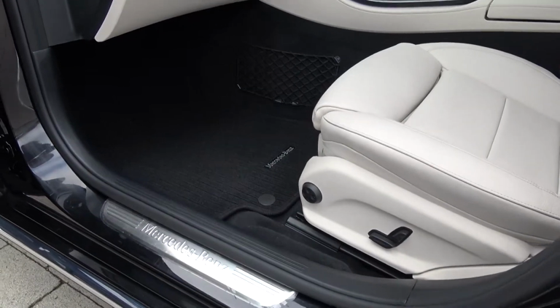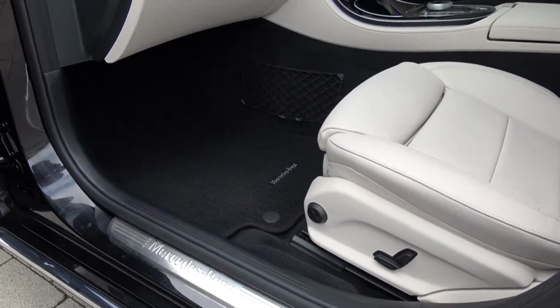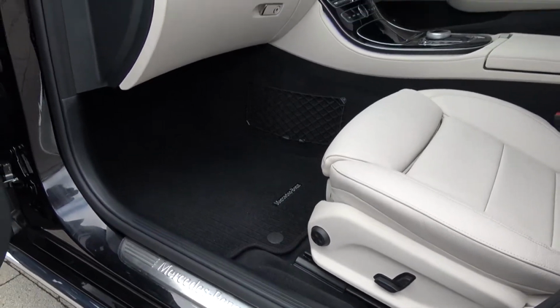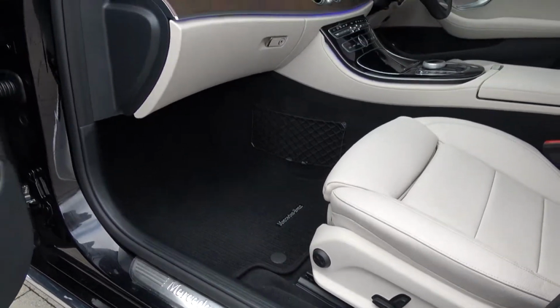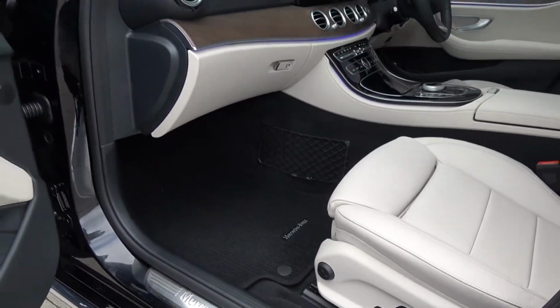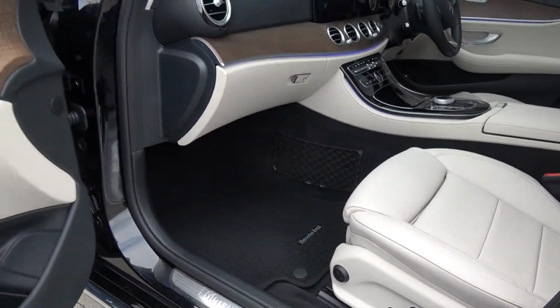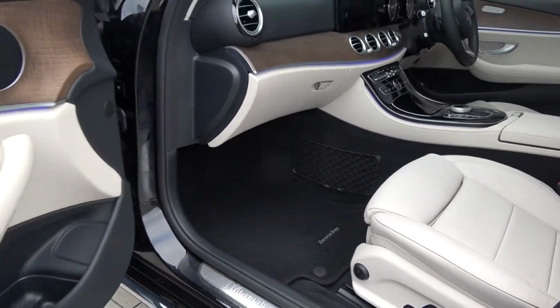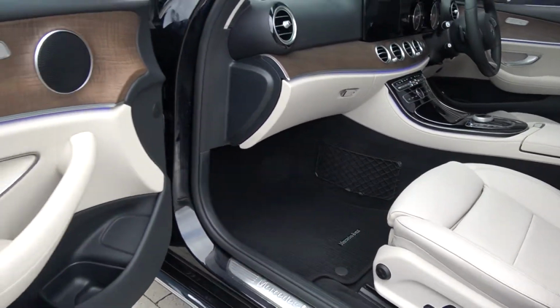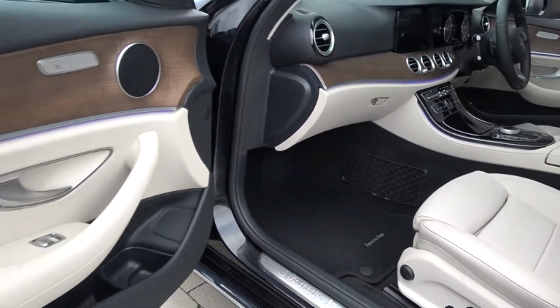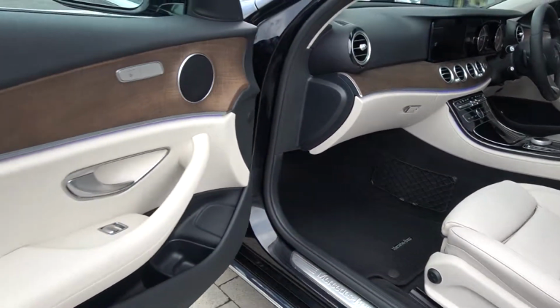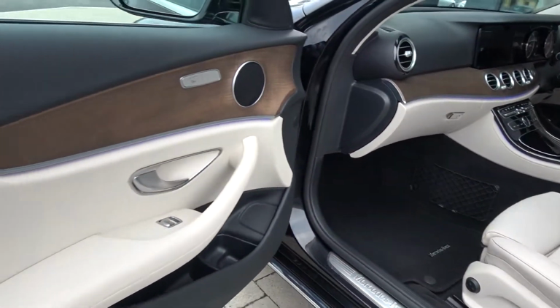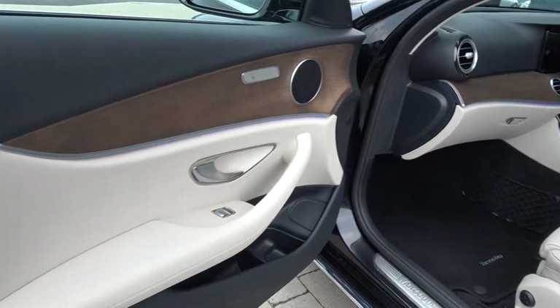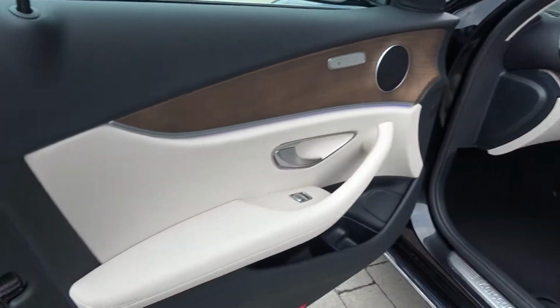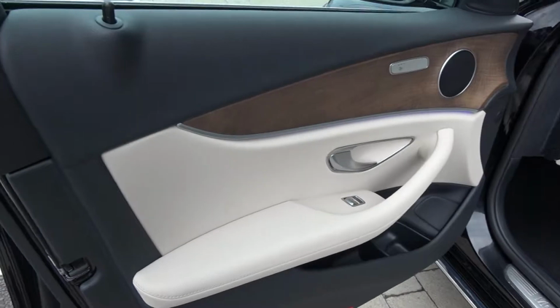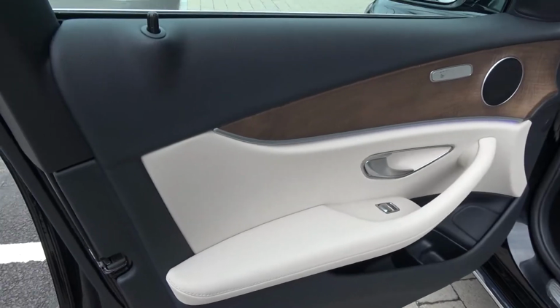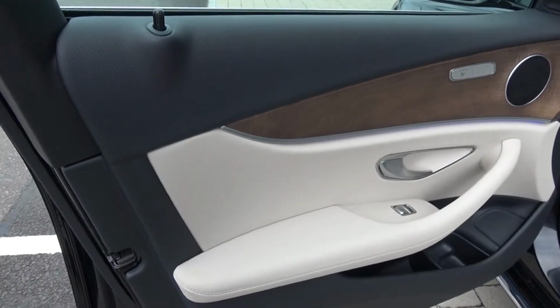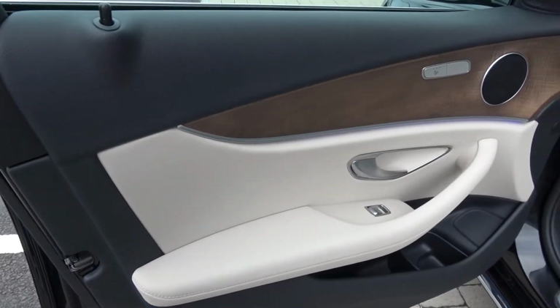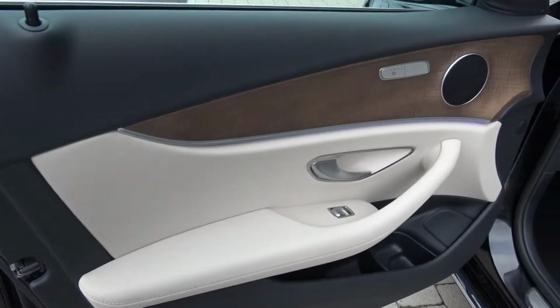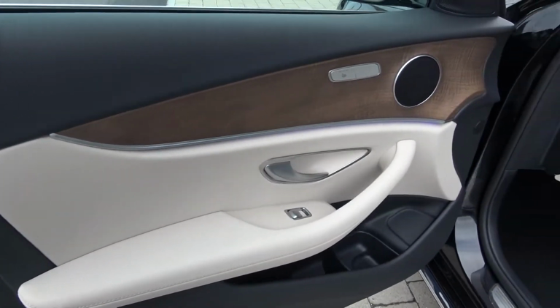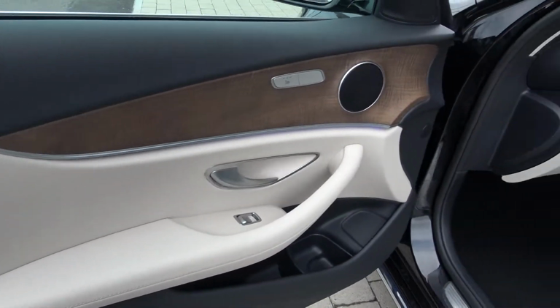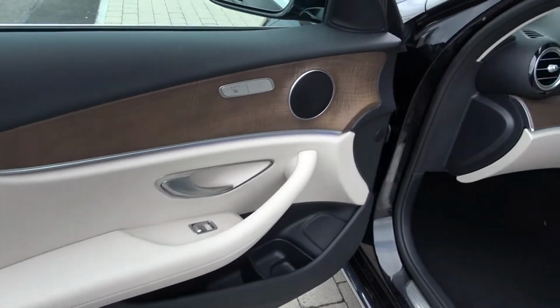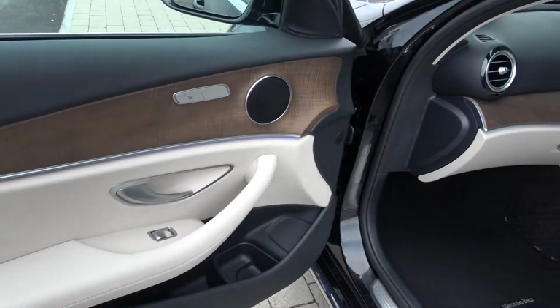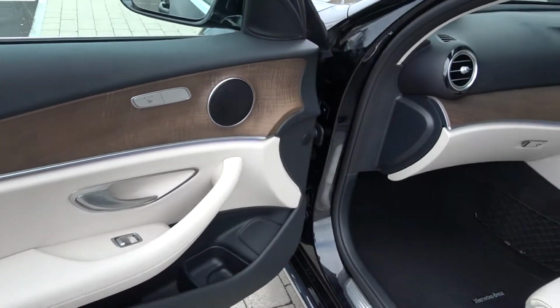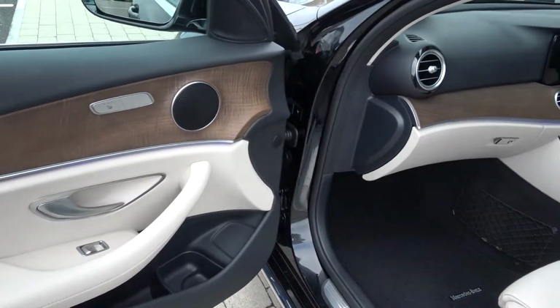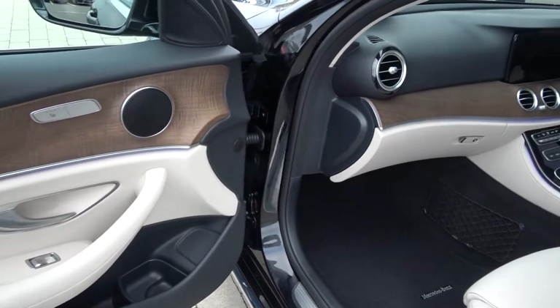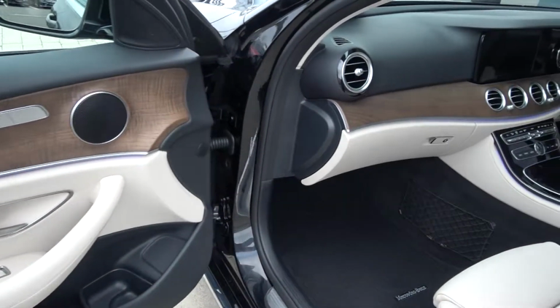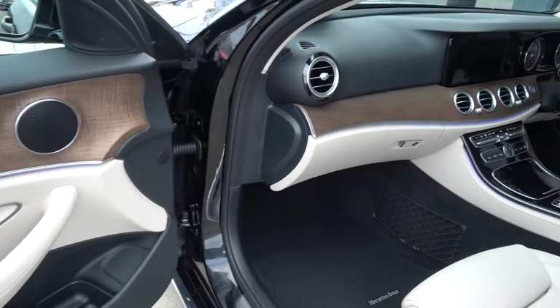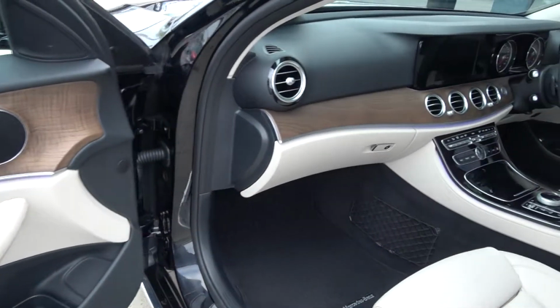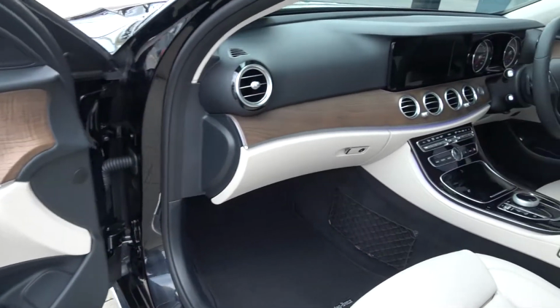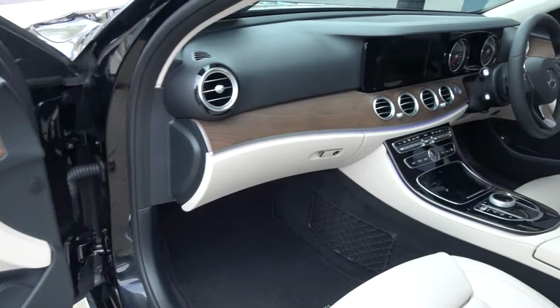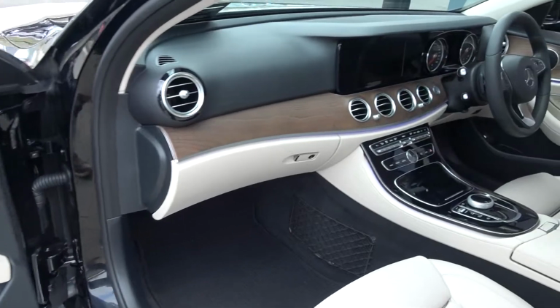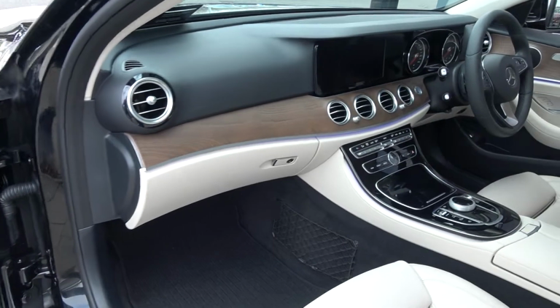Electric windows throughout, and beautiful wood inserts running throughout on your door panels, again continued throughout on your dash. We have your high gloss piano black finish on your centre console.